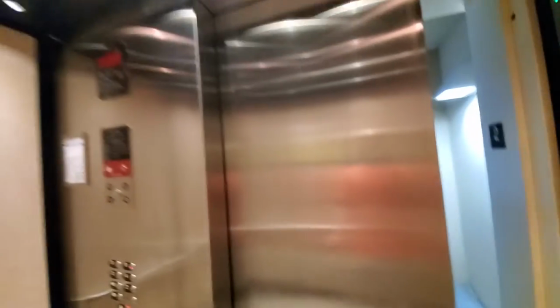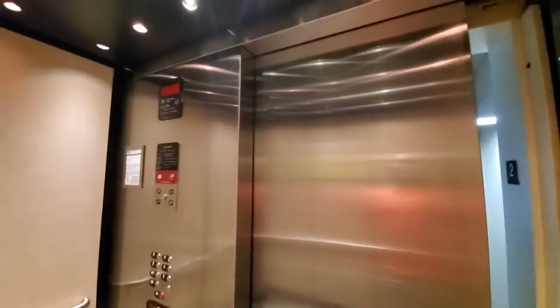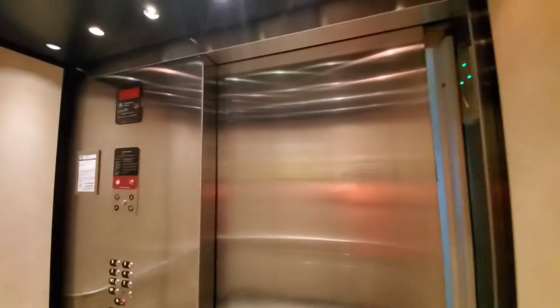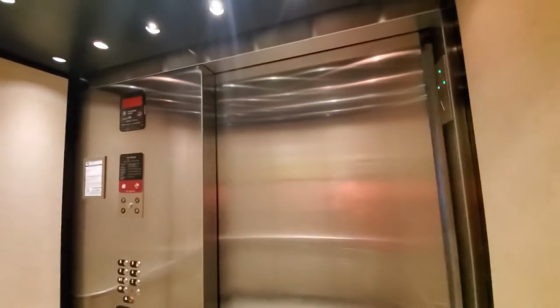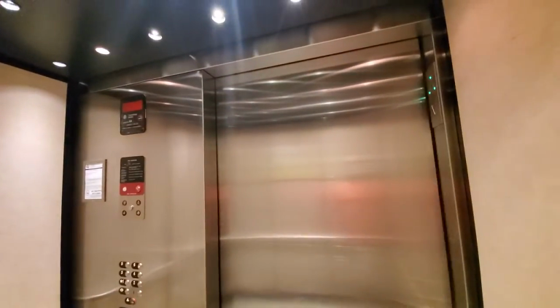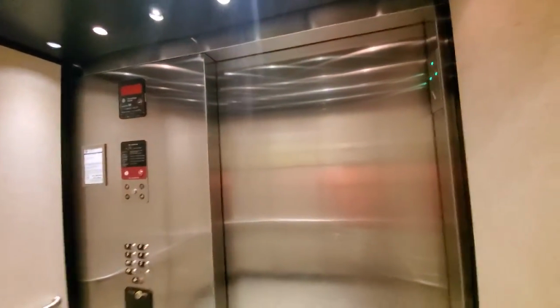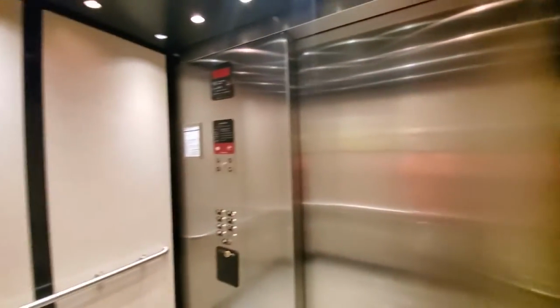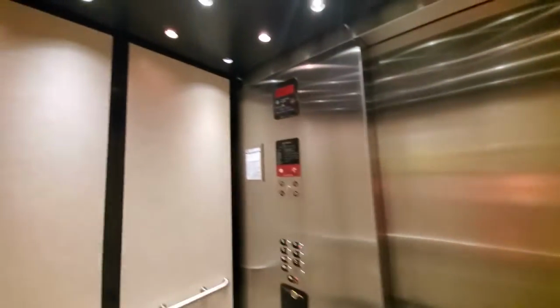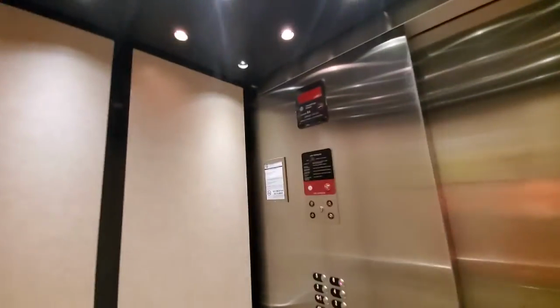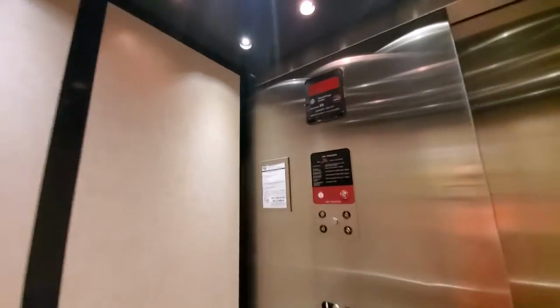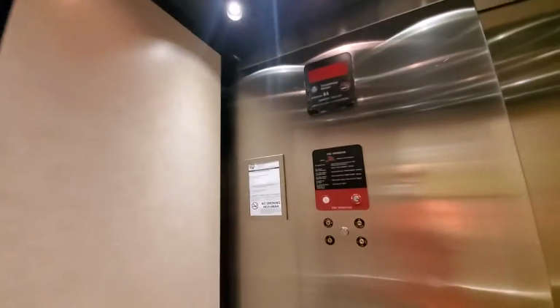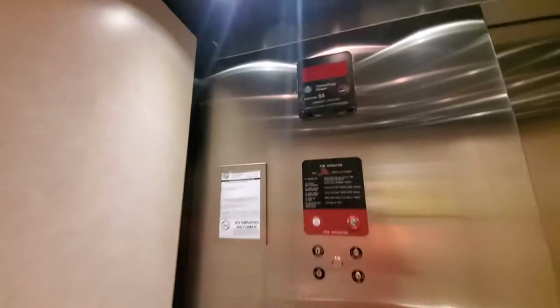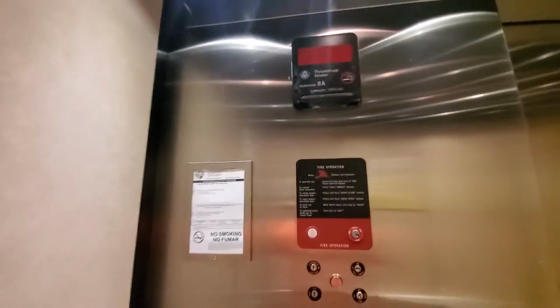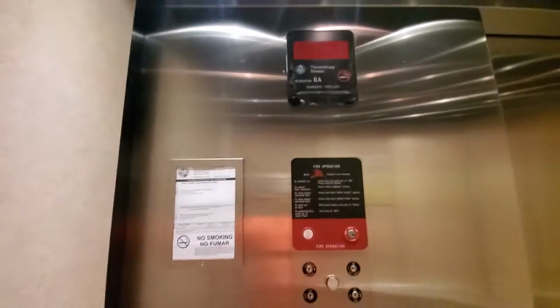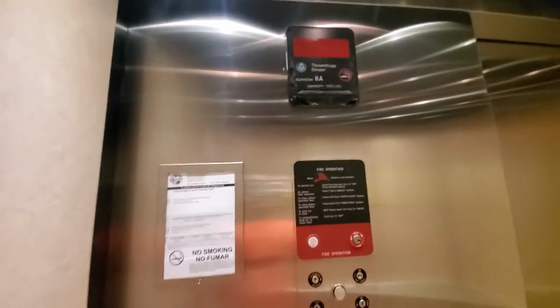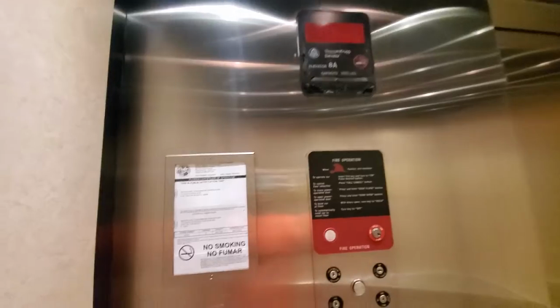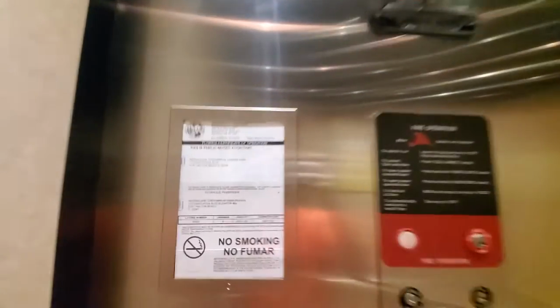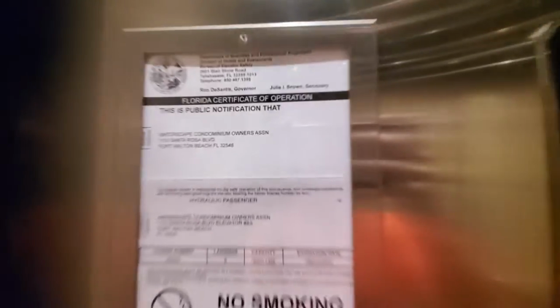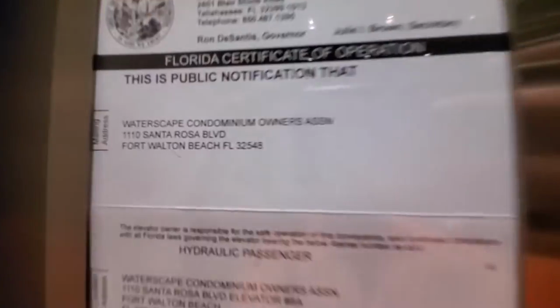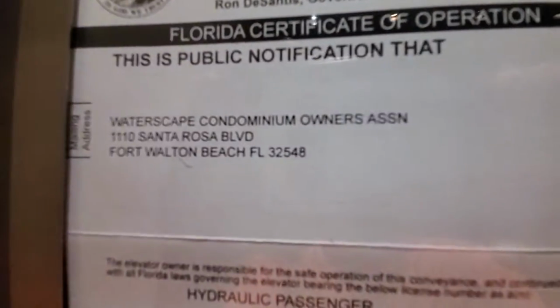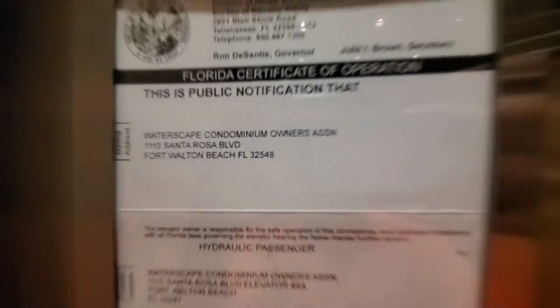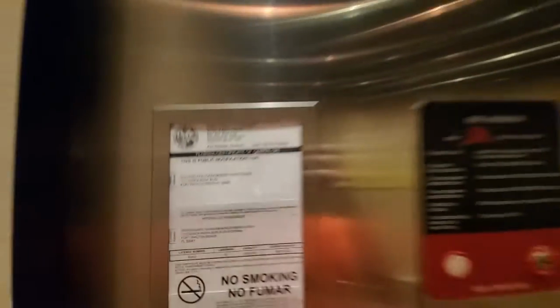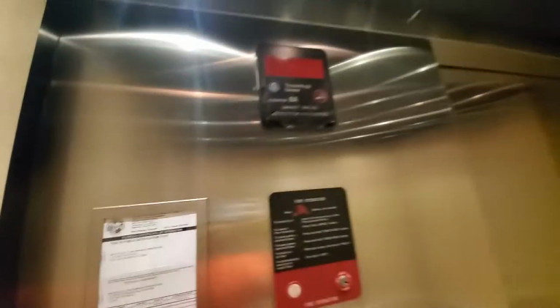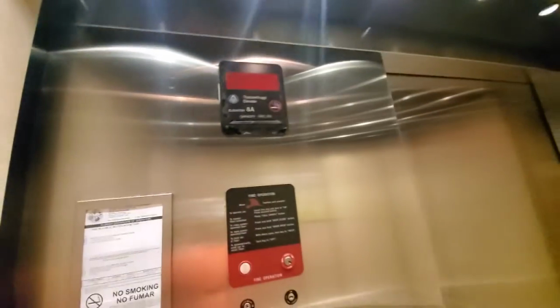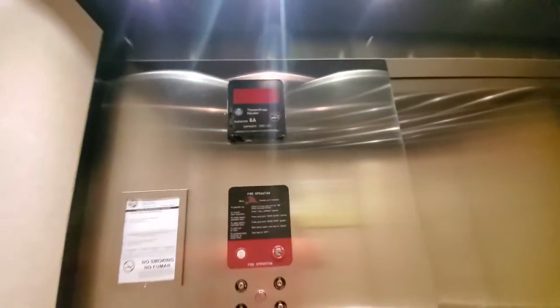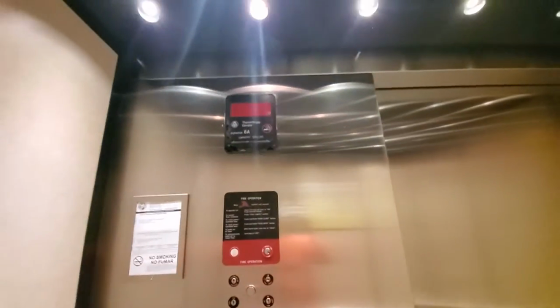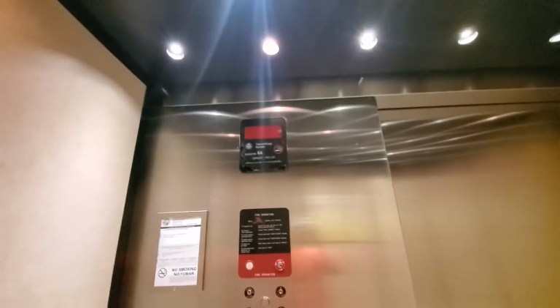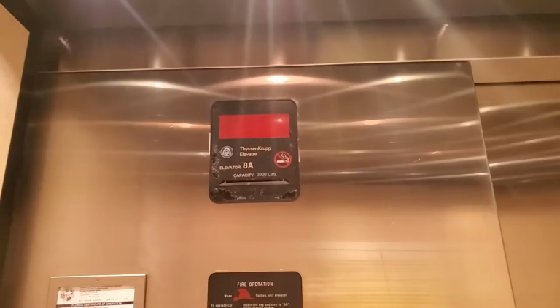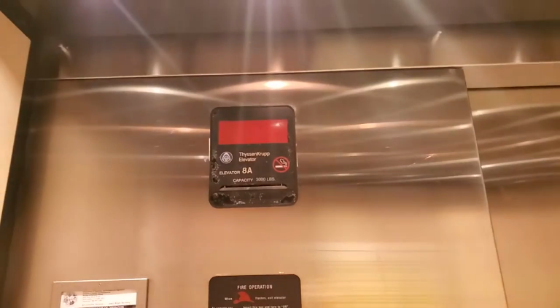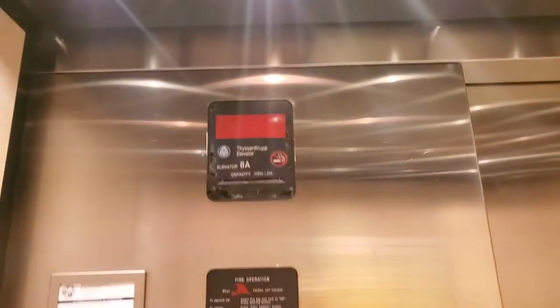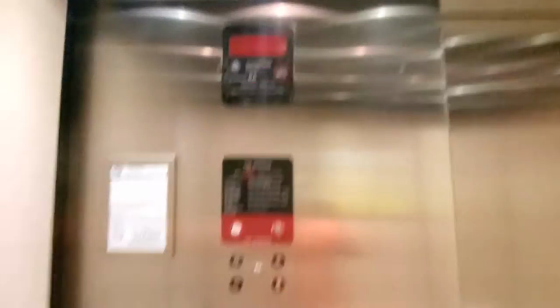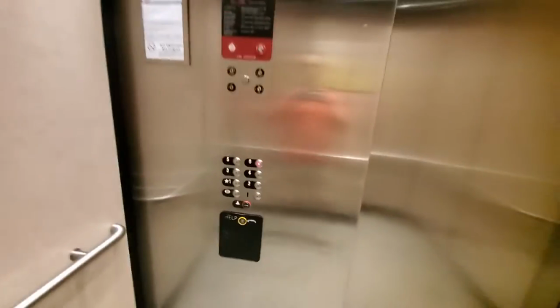This is the elevator at the Waterskin Resort and Condos, Building B, for Long Beach. No, that doesn't work.